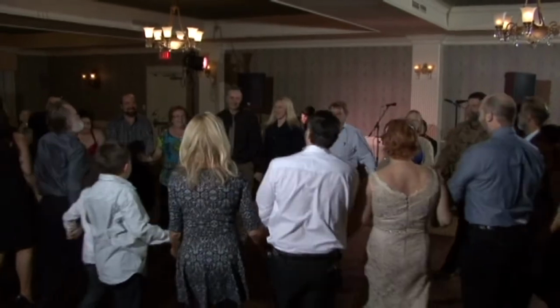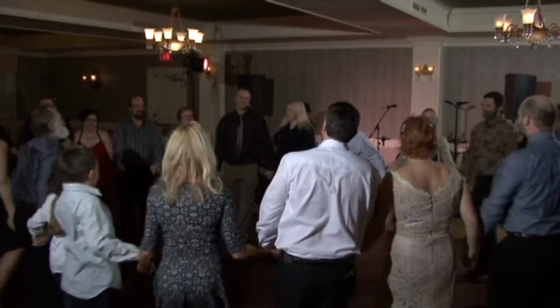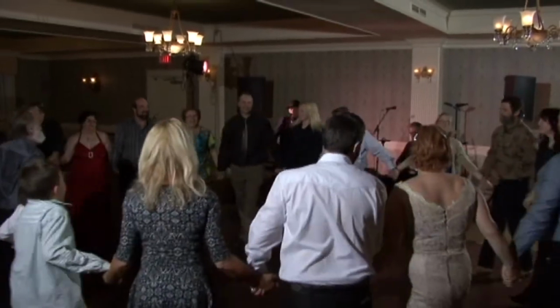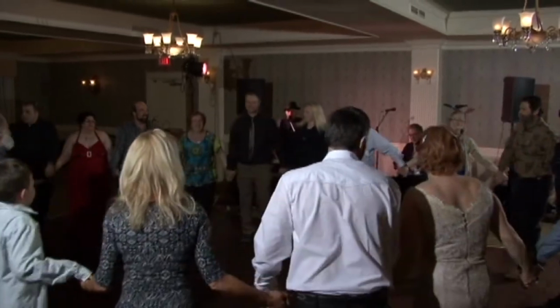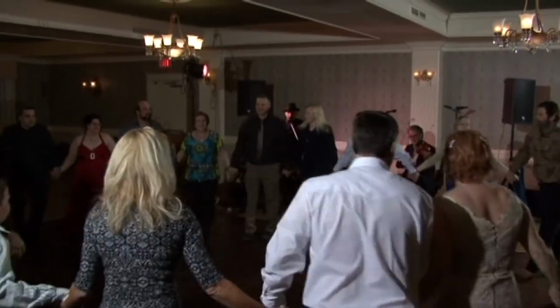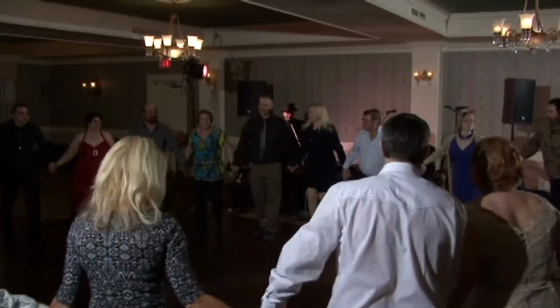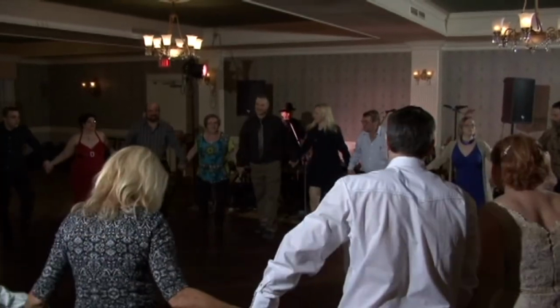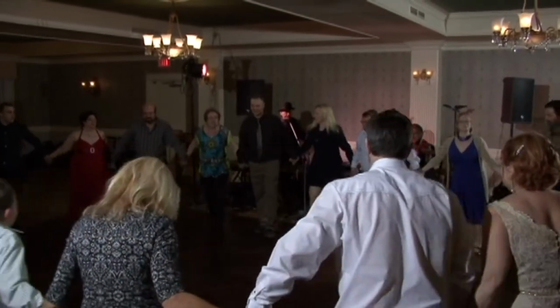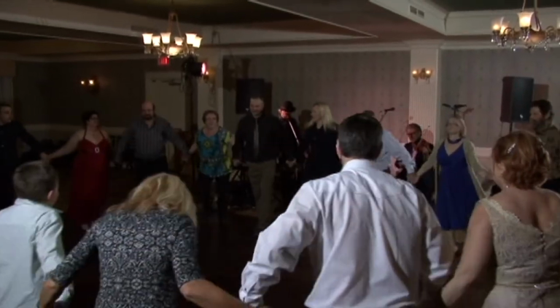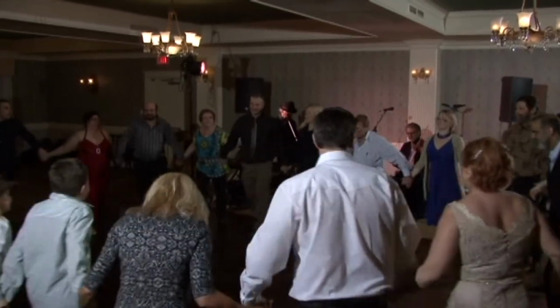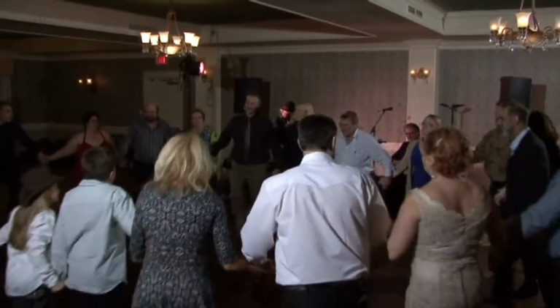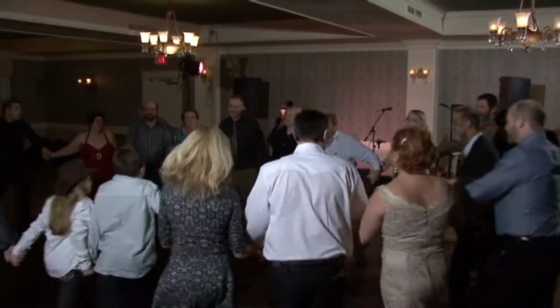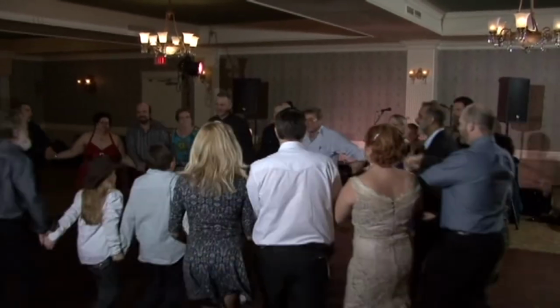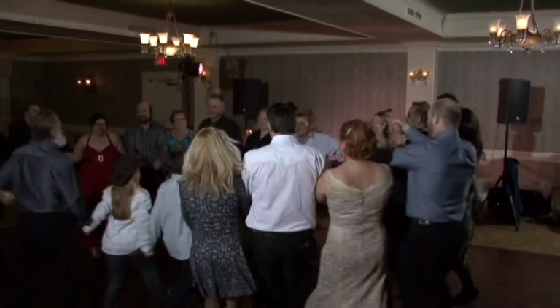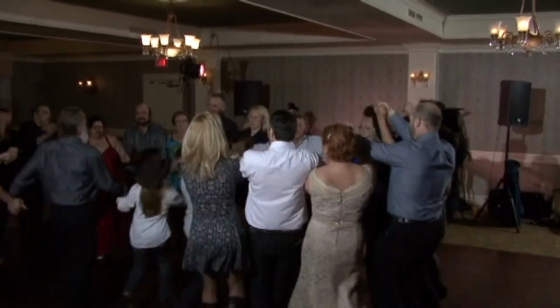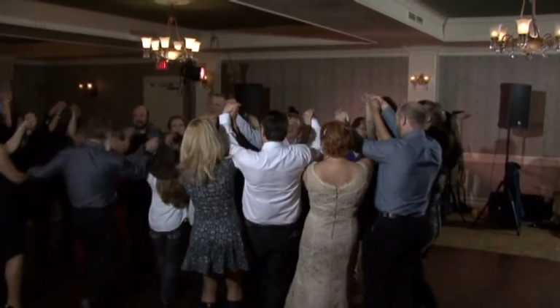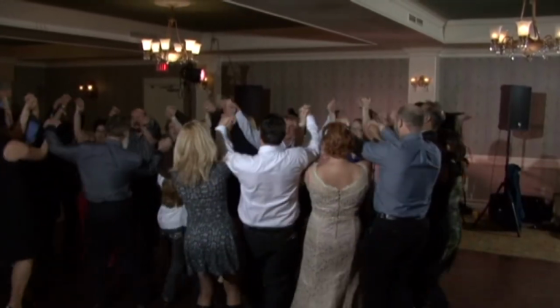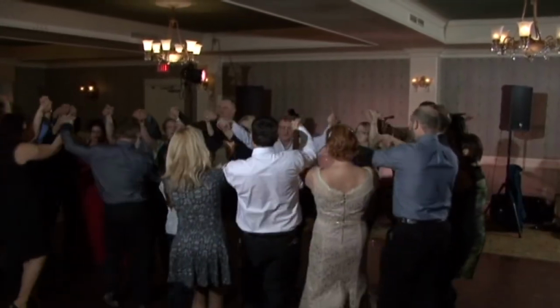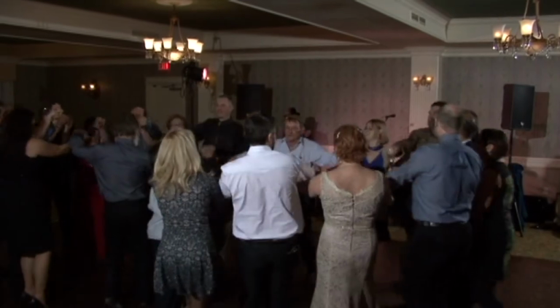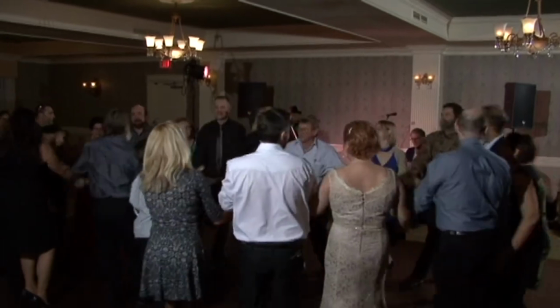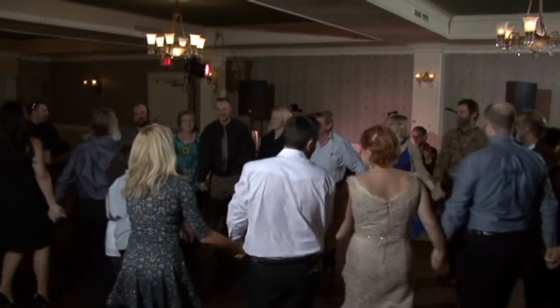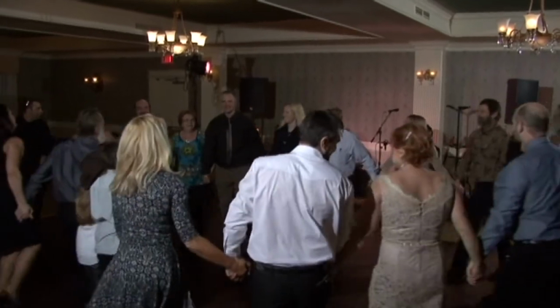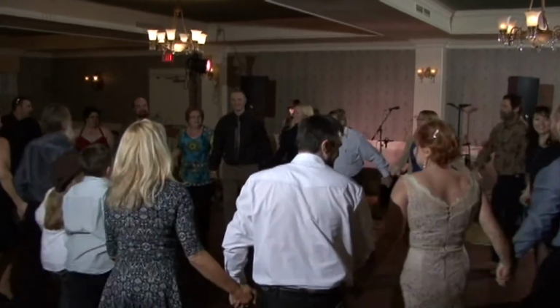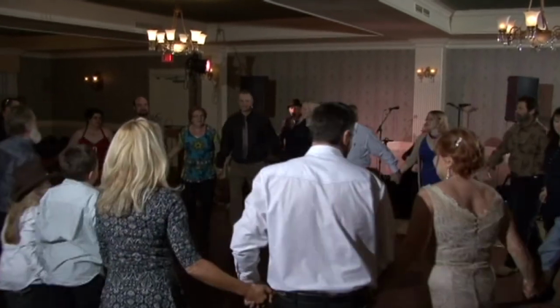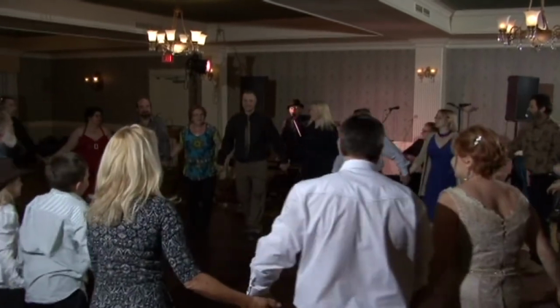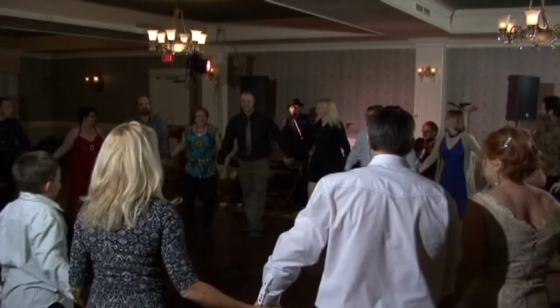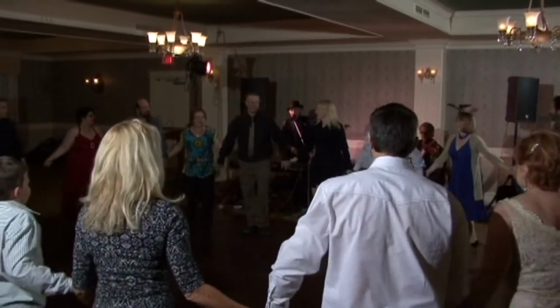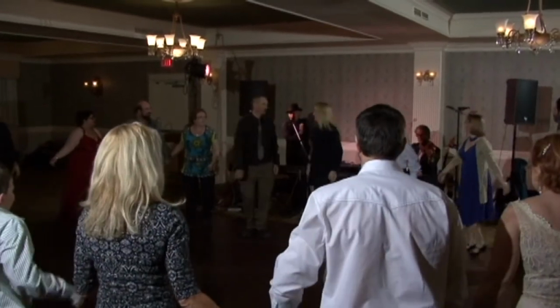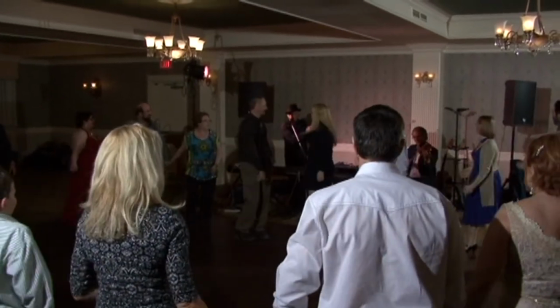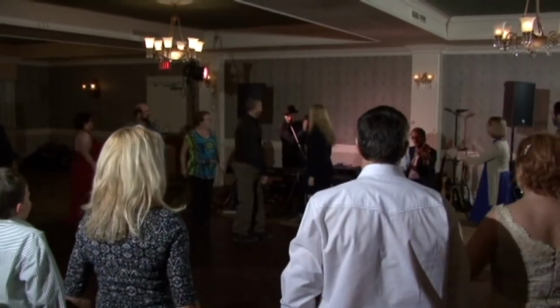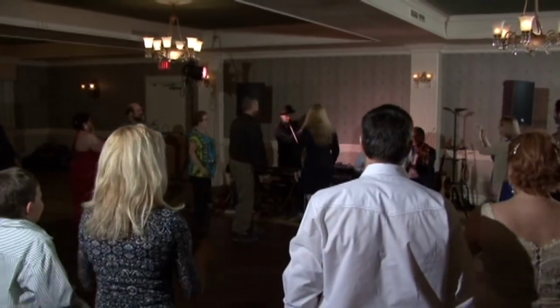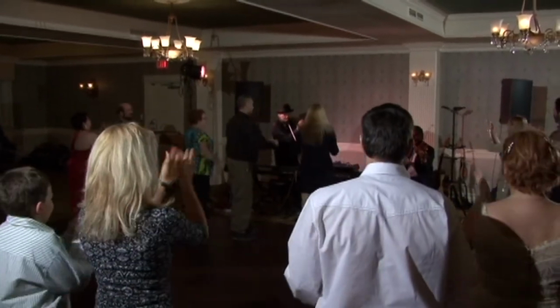One more time, everybody. Everybody in. Face the fiddler, give them a round of applause, we're done.